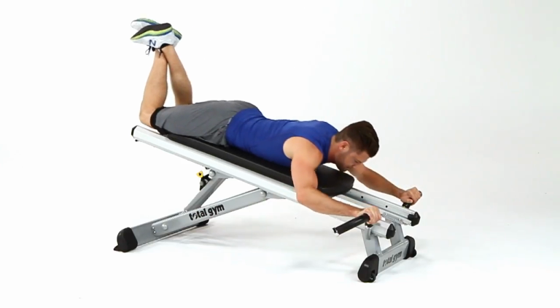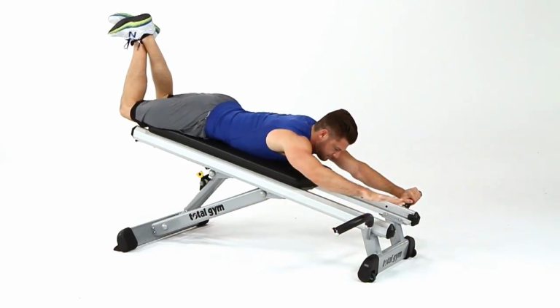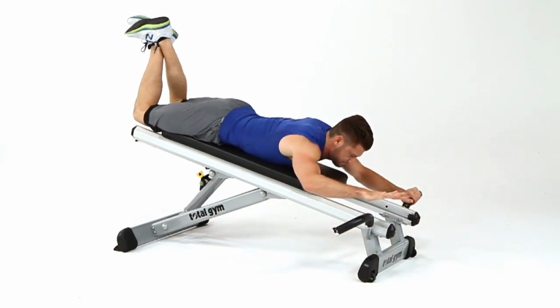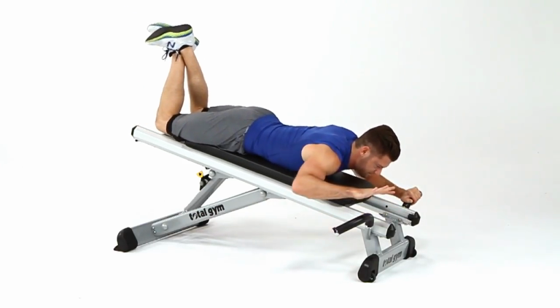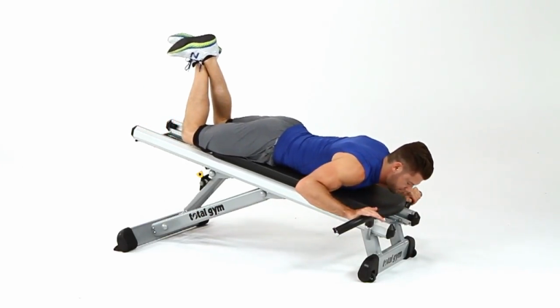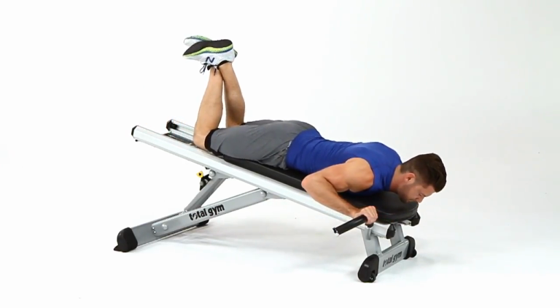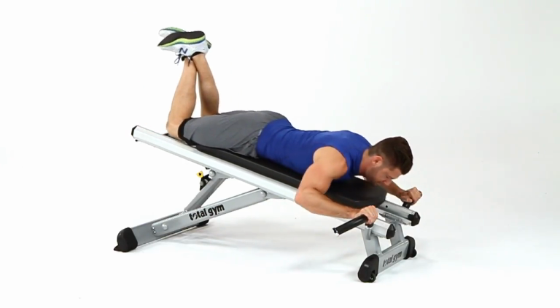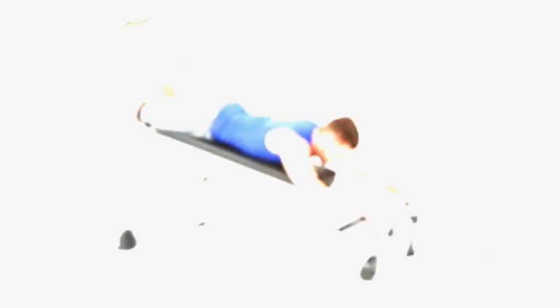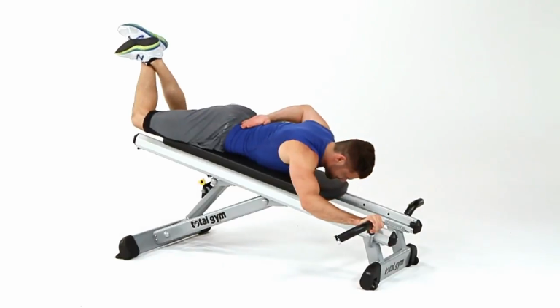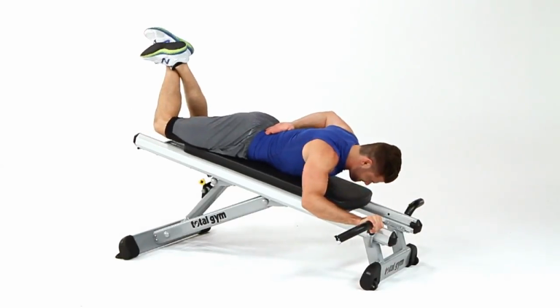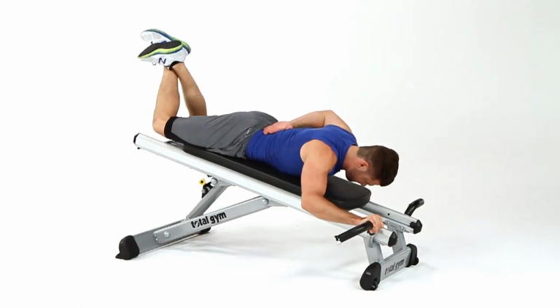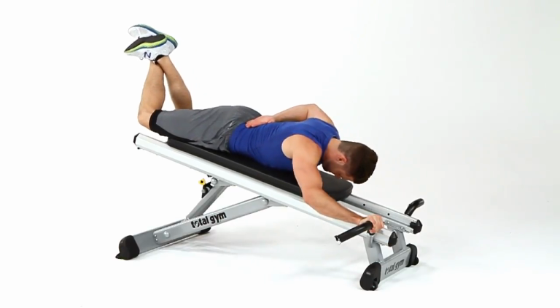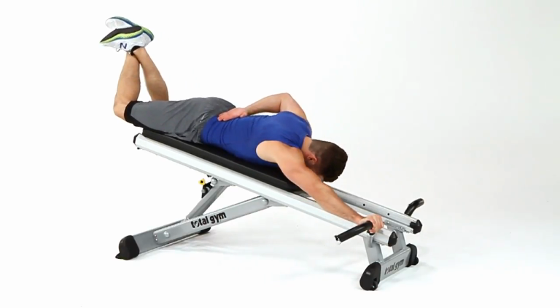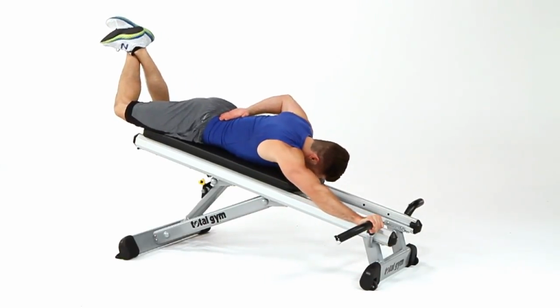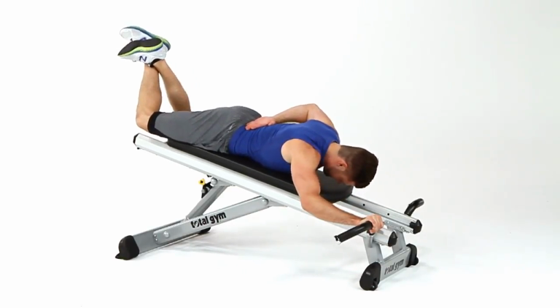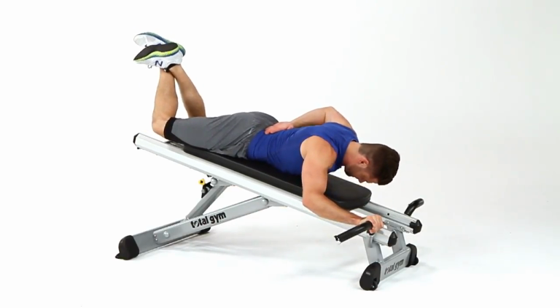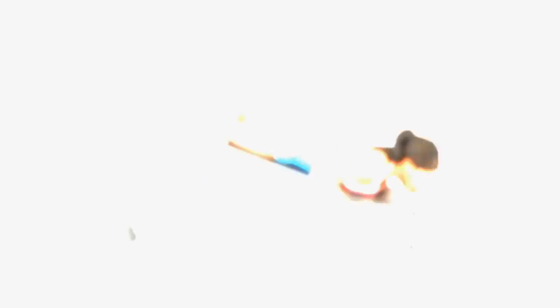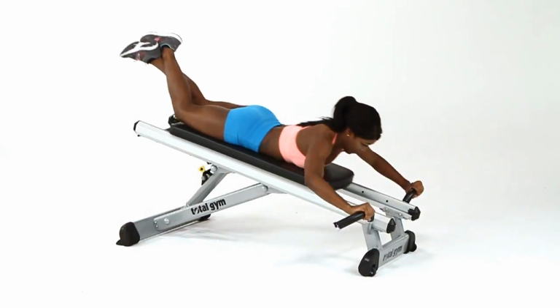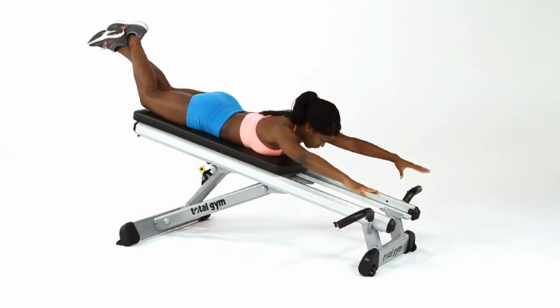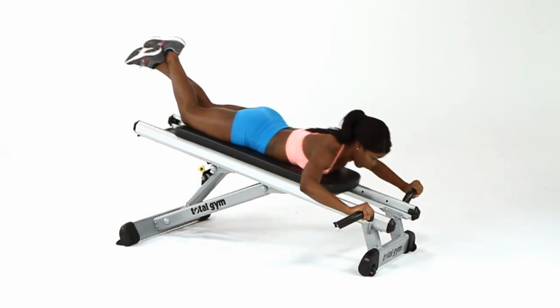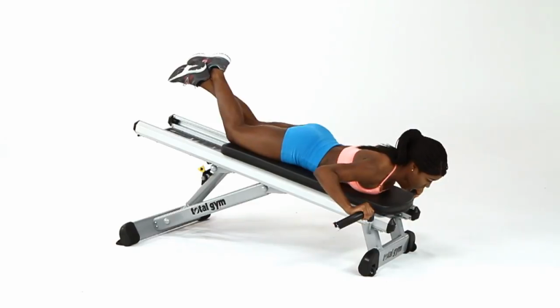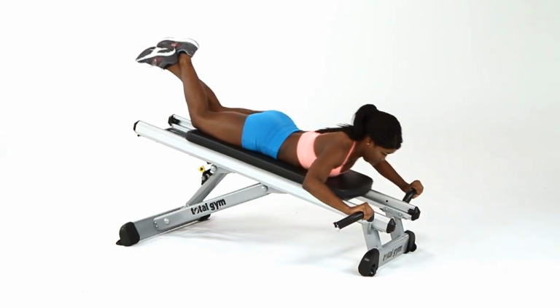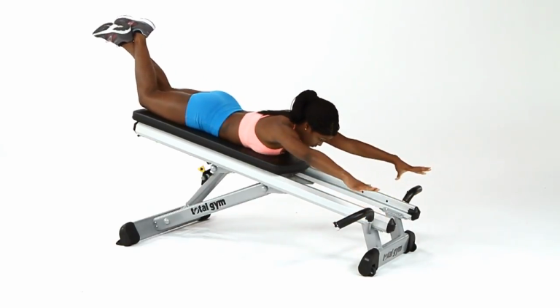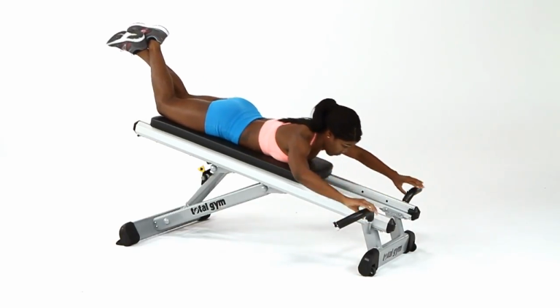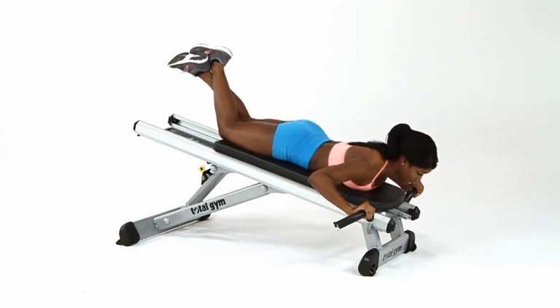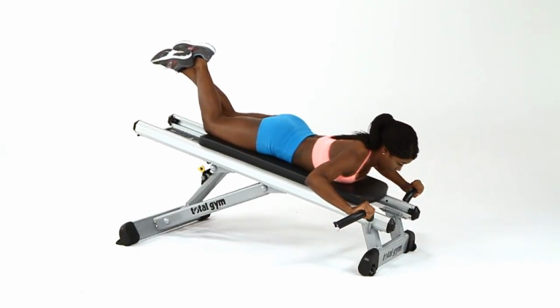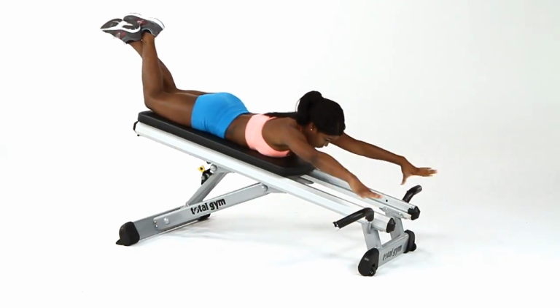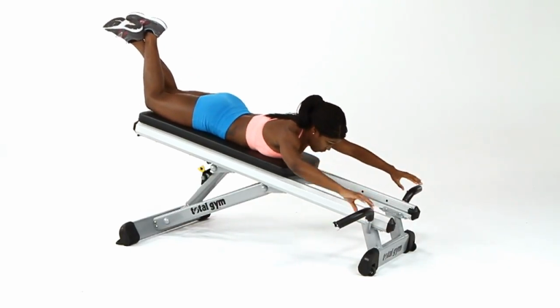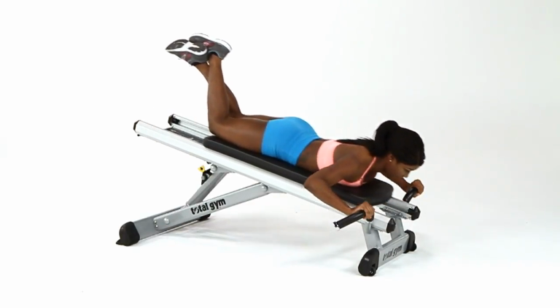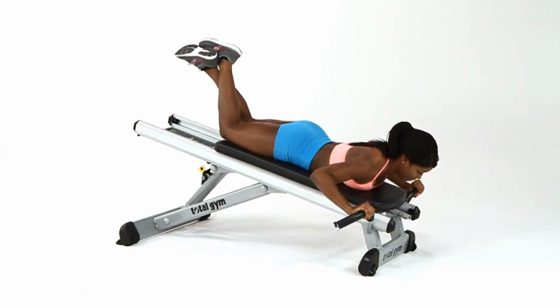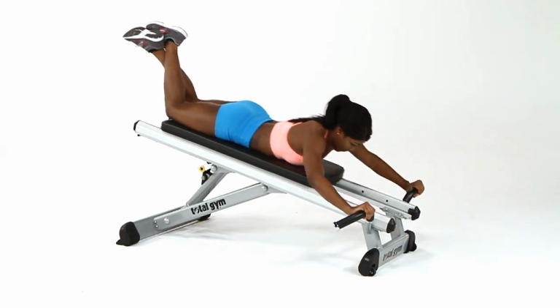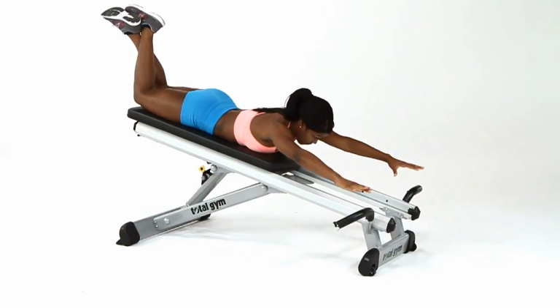You can progress to a one-arm negative, eccentric movement, or turn up the volume with a one-arm press. And, only feasible on the Total Gym Press Trainer, apply metric press to challenge those decelerating muscles in a unique way.